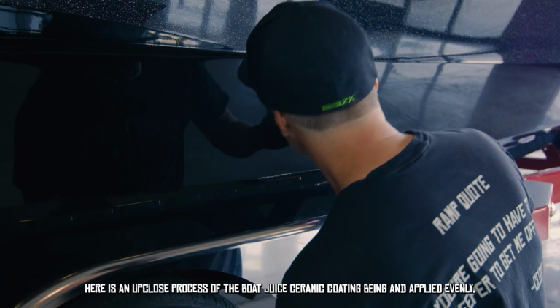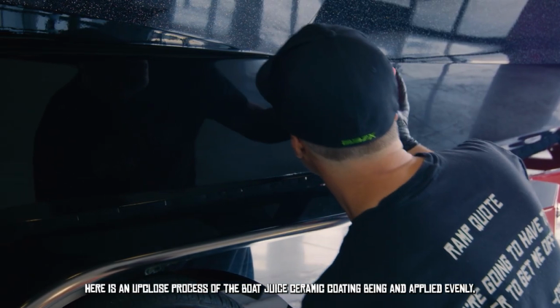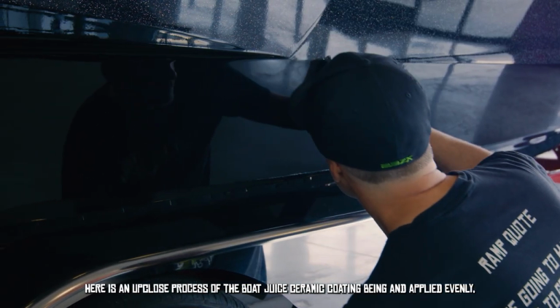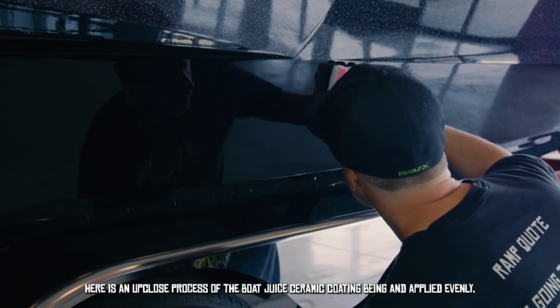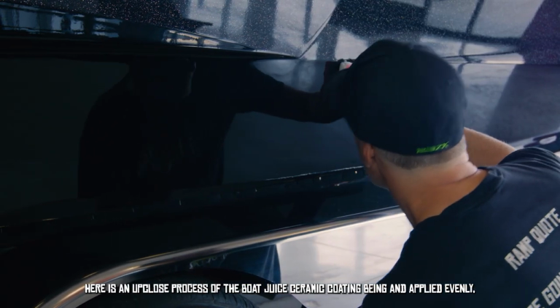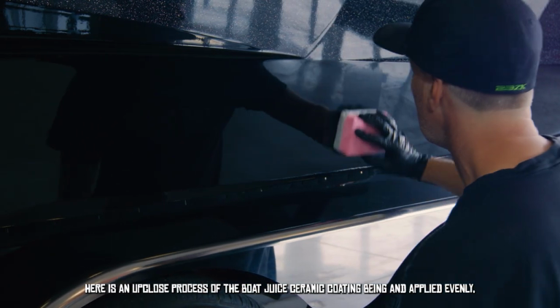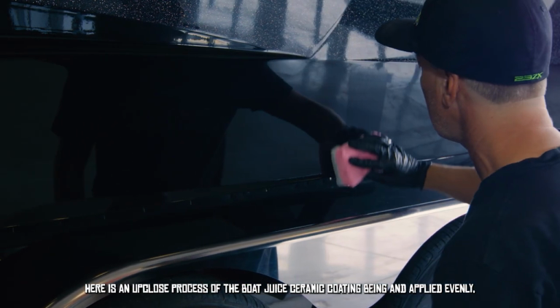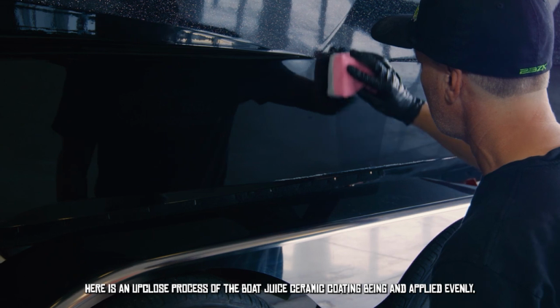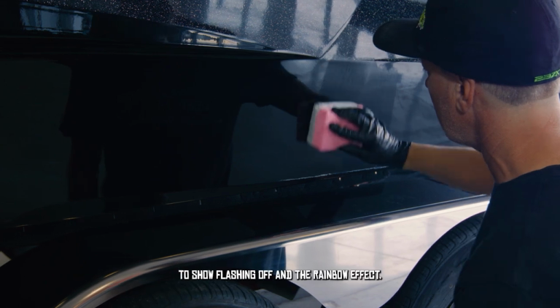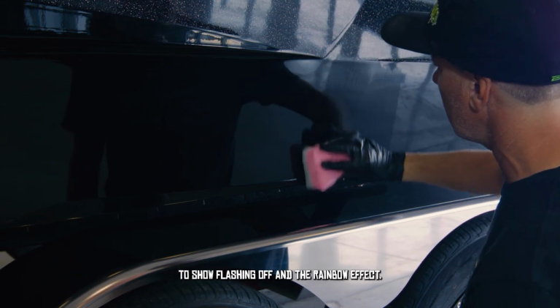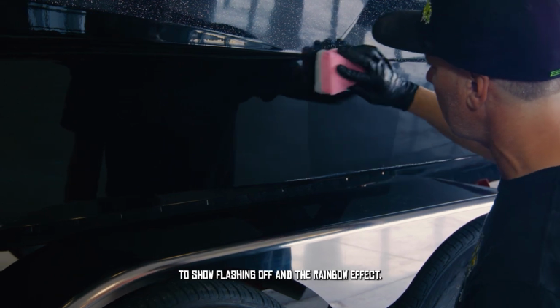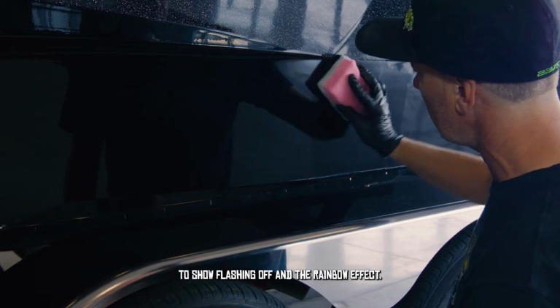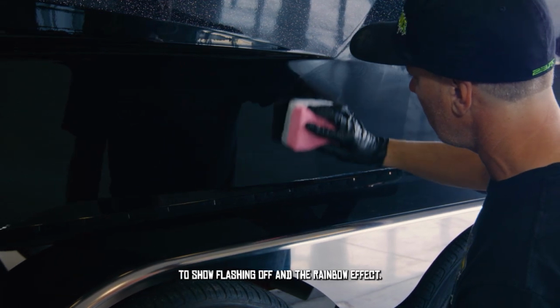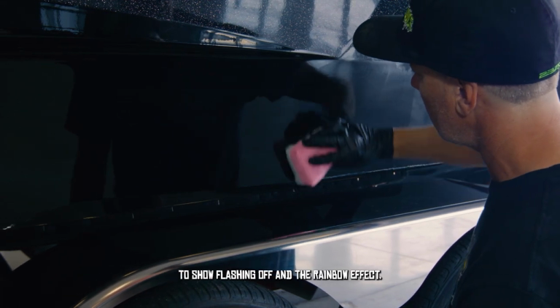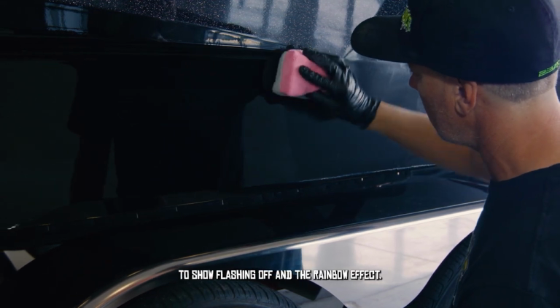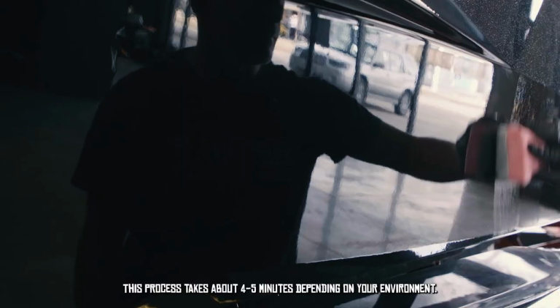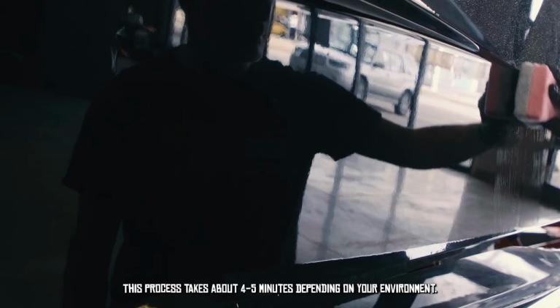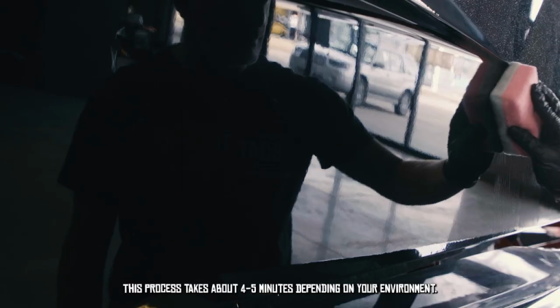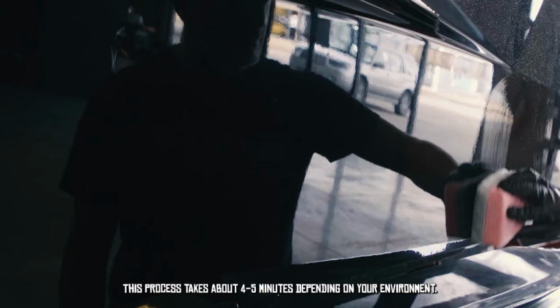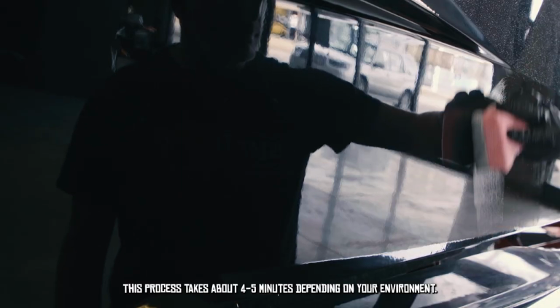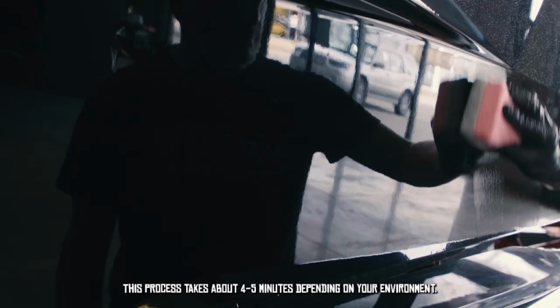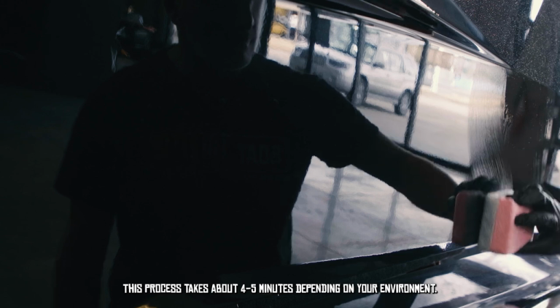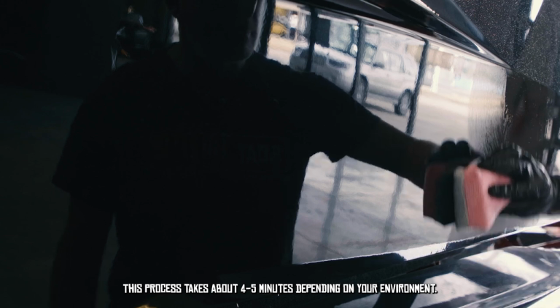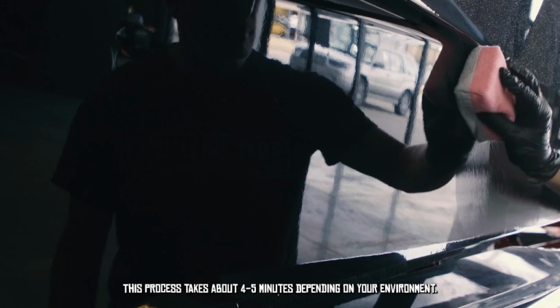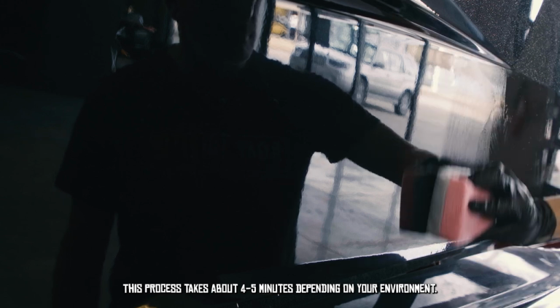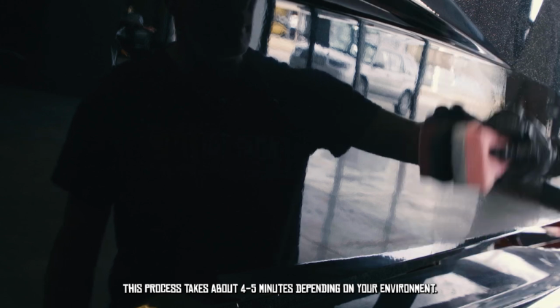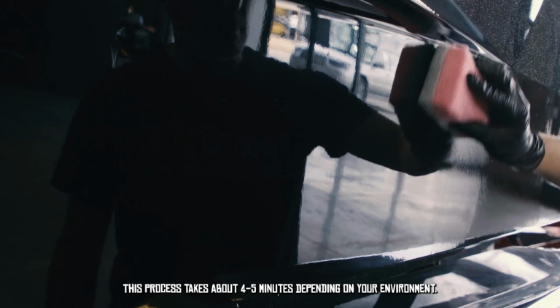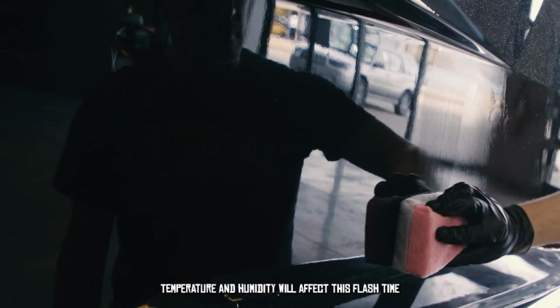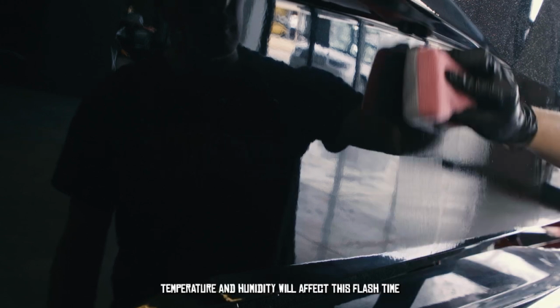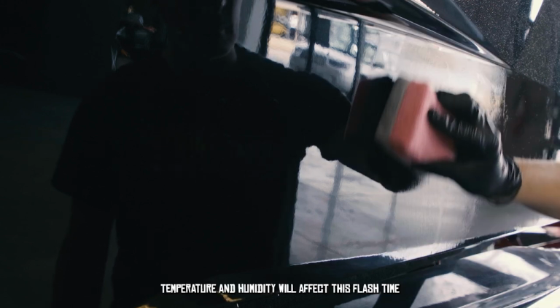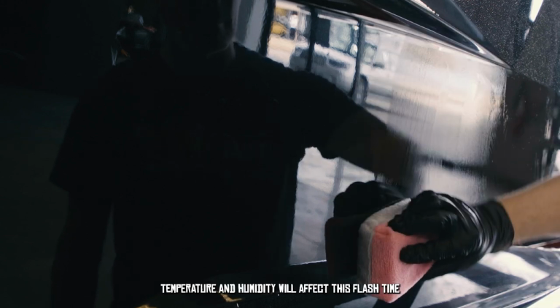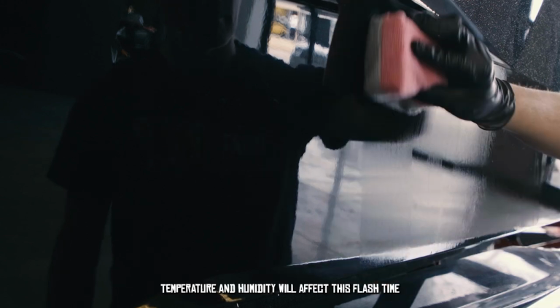Here is an up-close look at the Boat Juice ceramic coating being applied evenly, showing the flashing, rainbowing, and bonding process. This takes four to five minutes depending on your environment — temperature and humidity will affect the flash time.